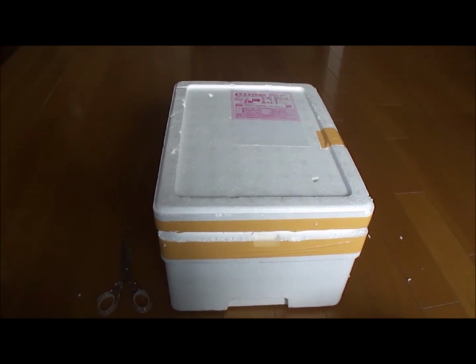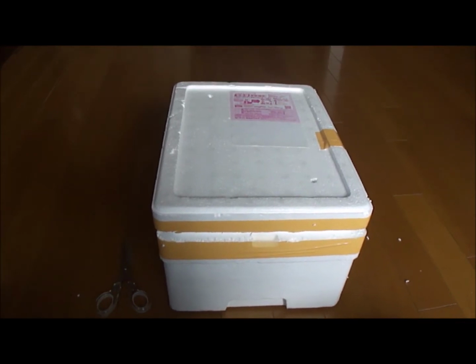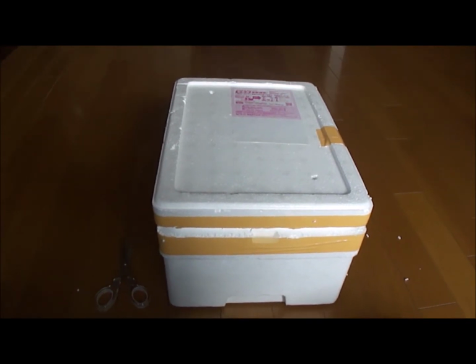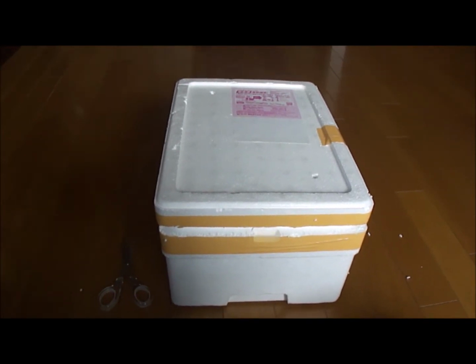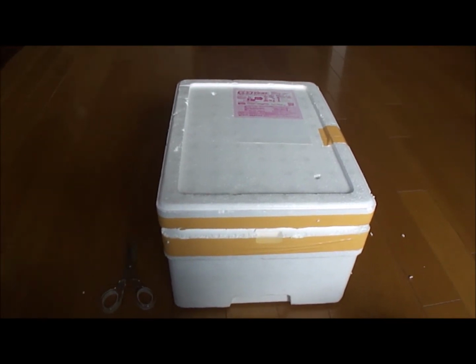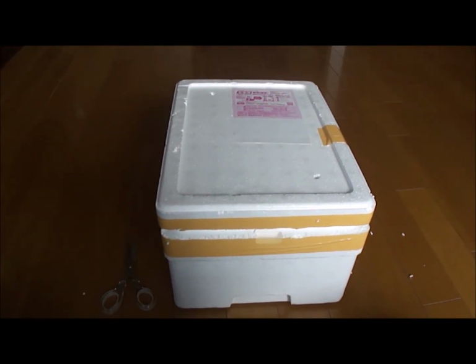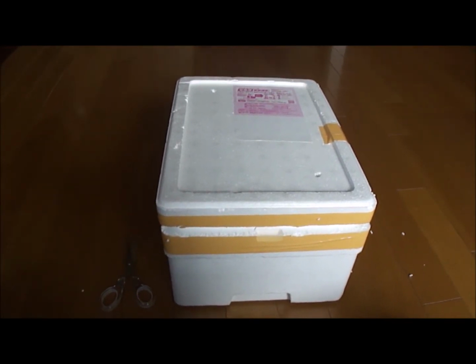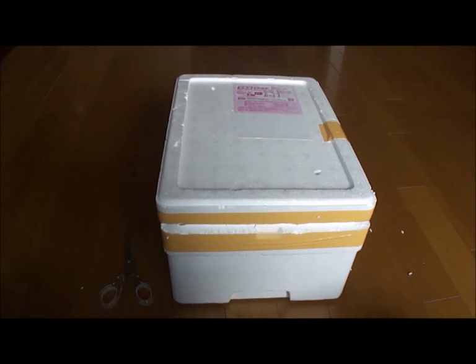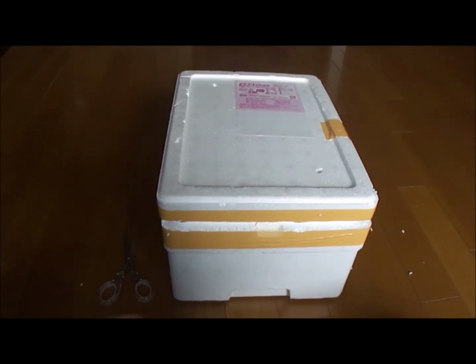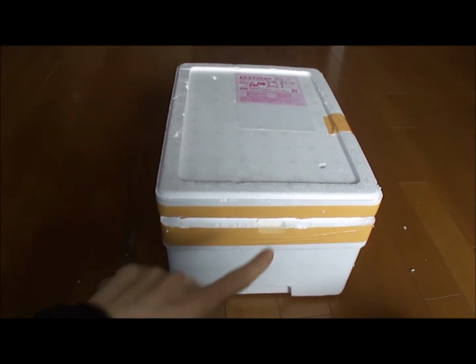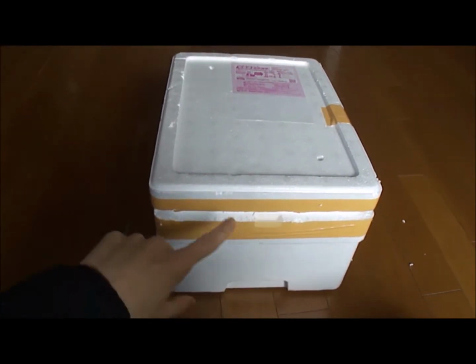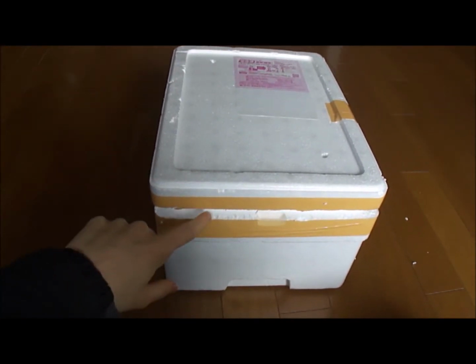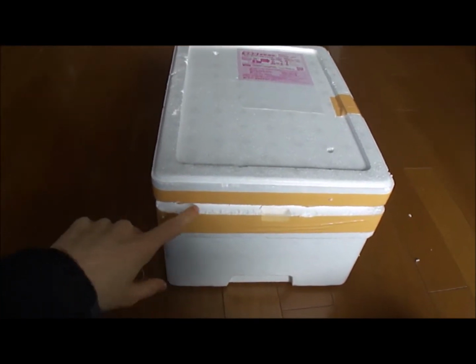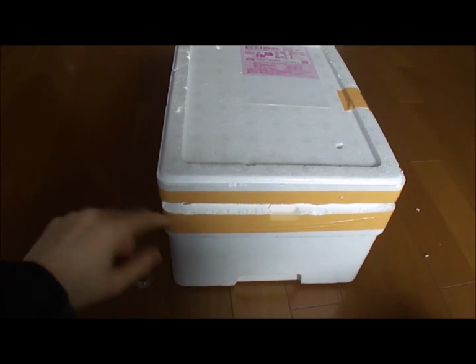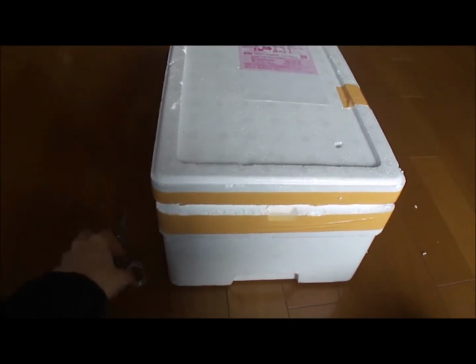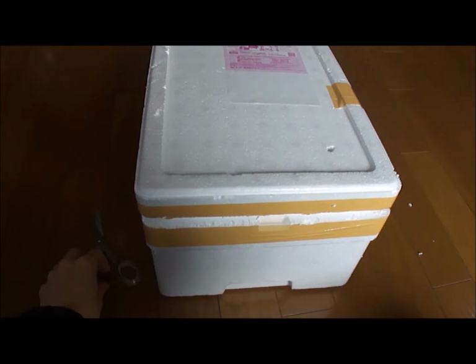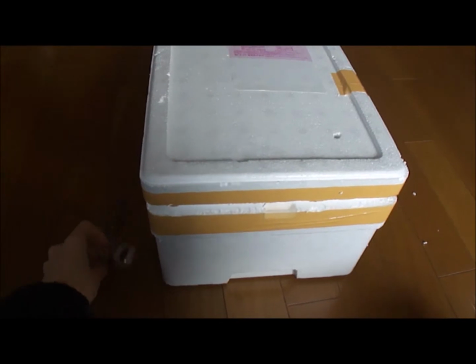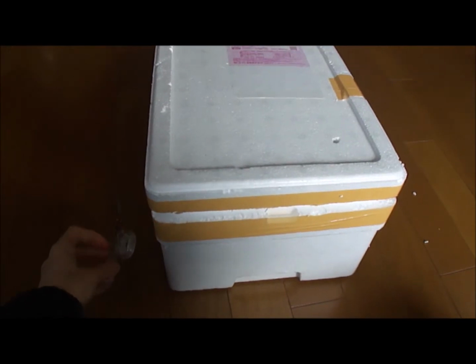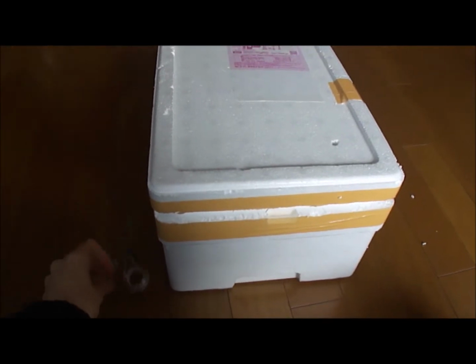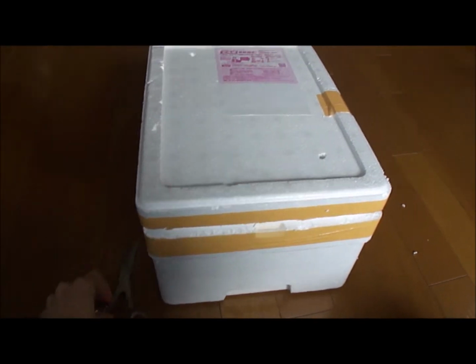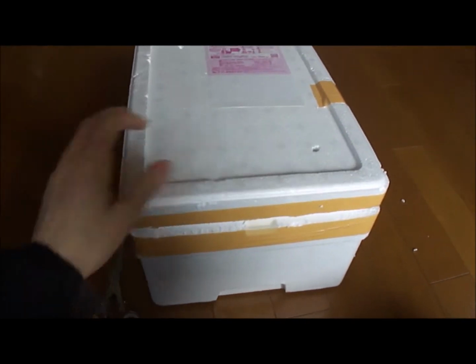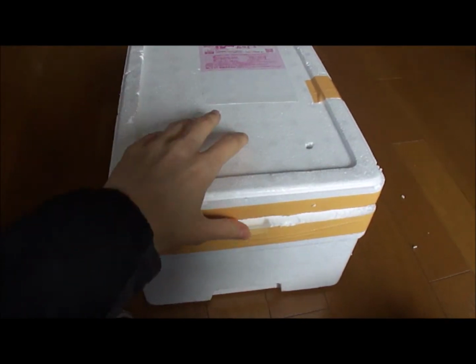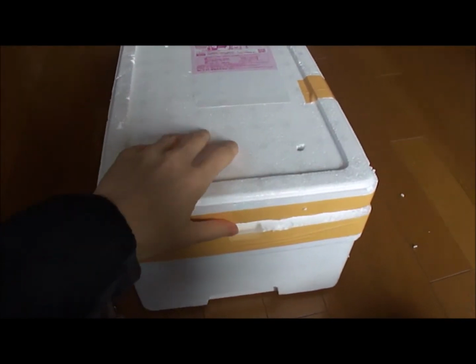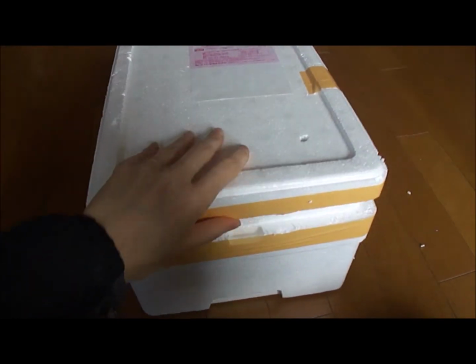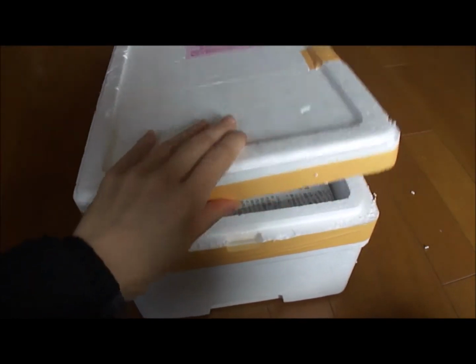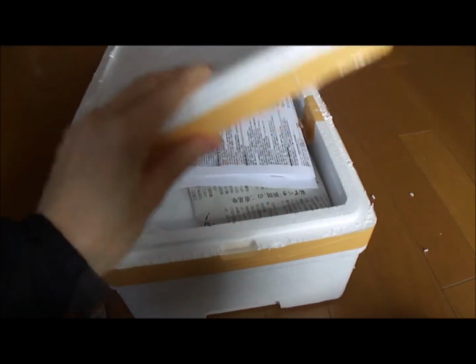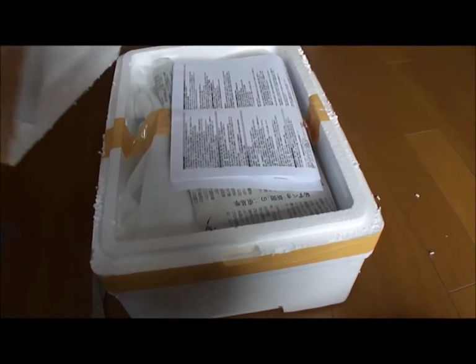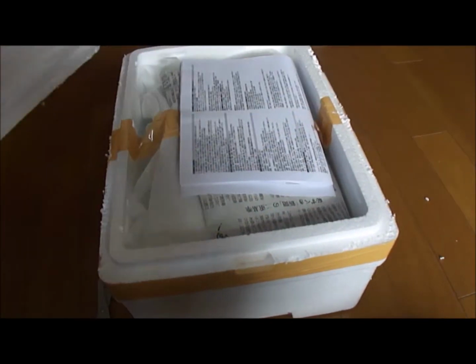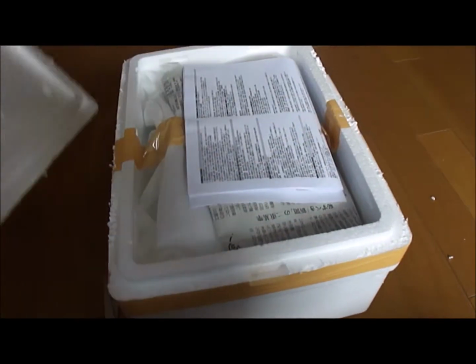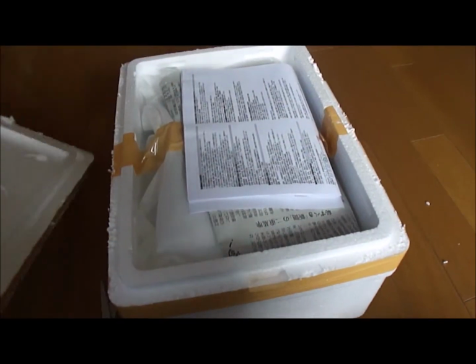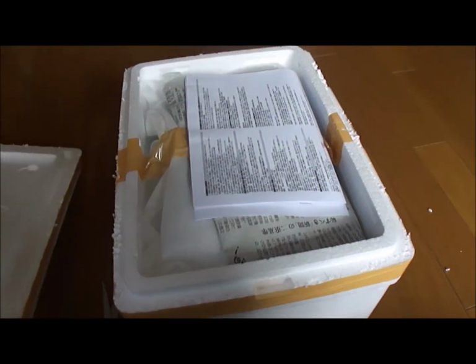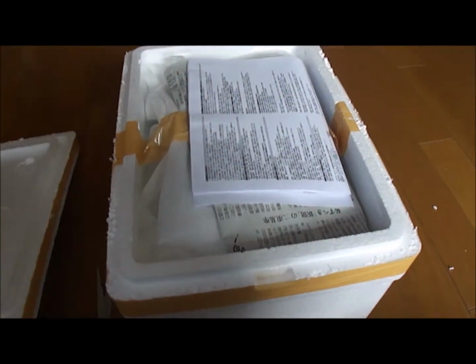Okay, I'm back. I just went around the side of the tape with a pair of scissors. So let's go ahead and see what's in here.